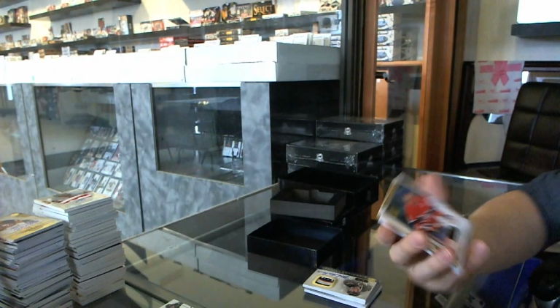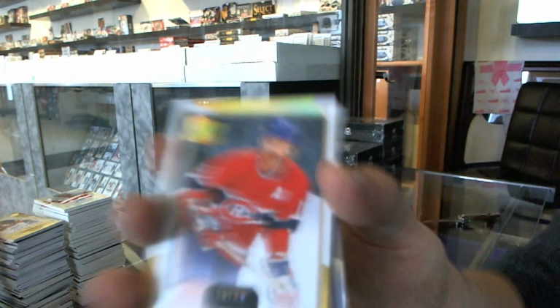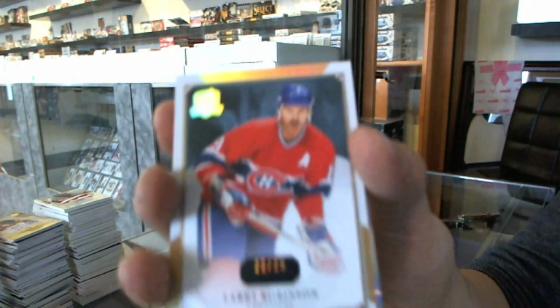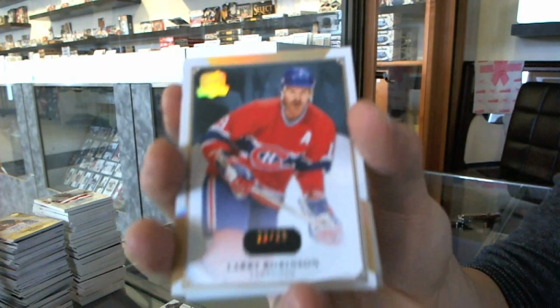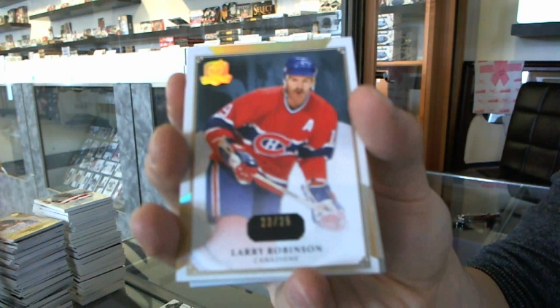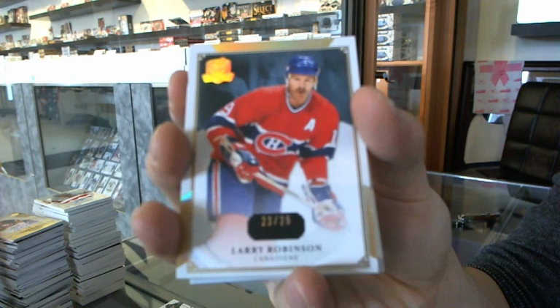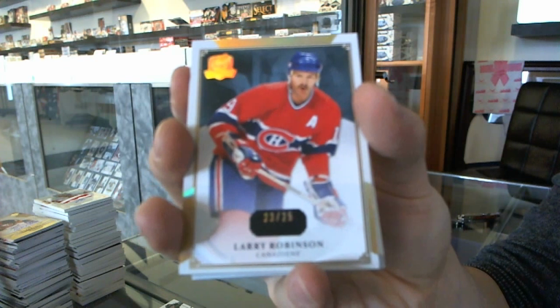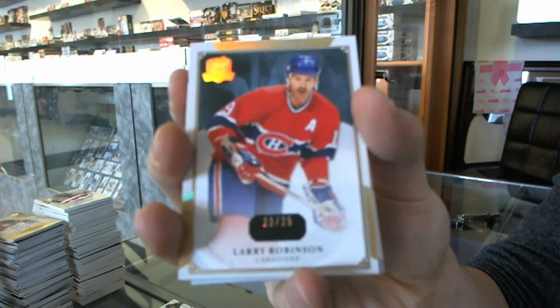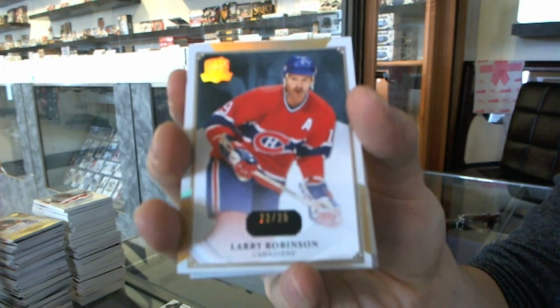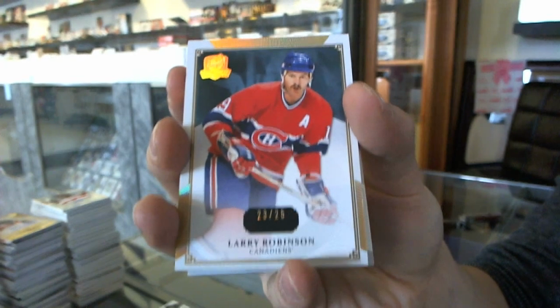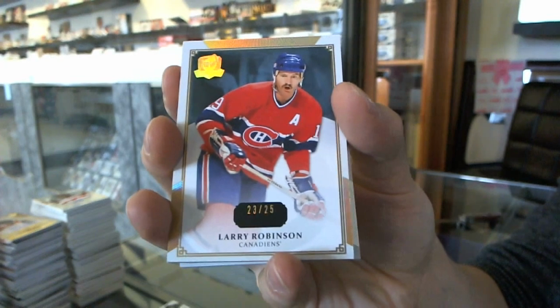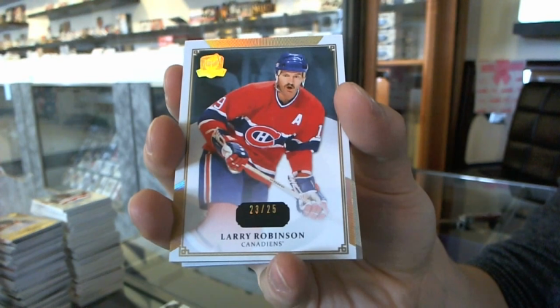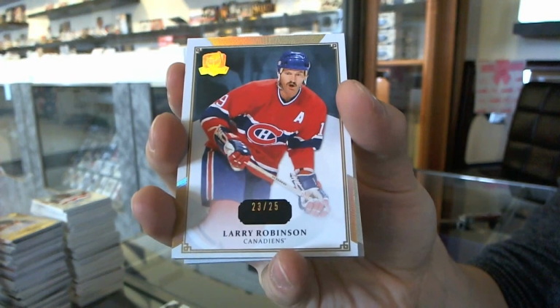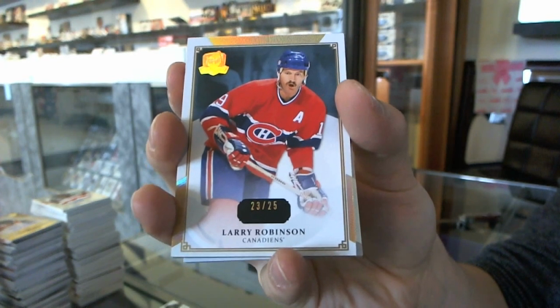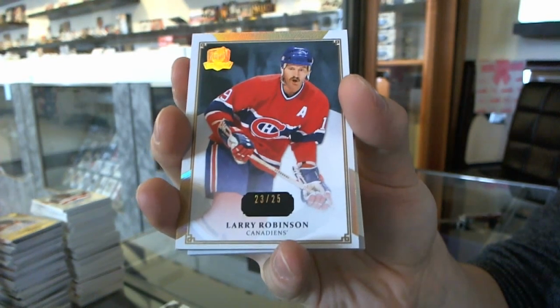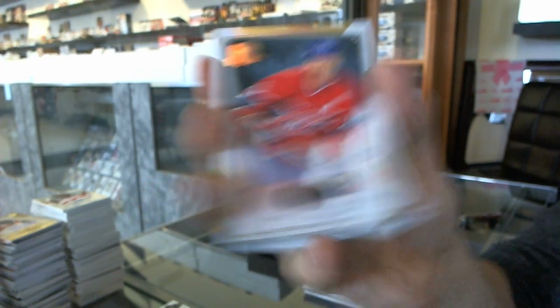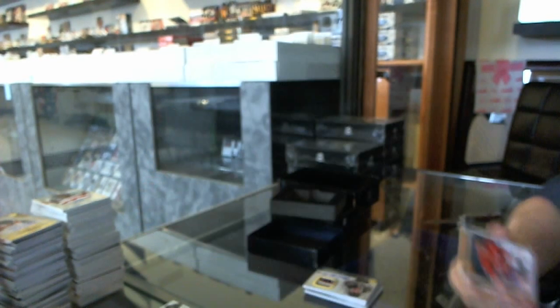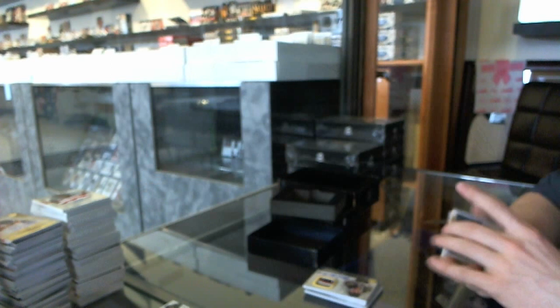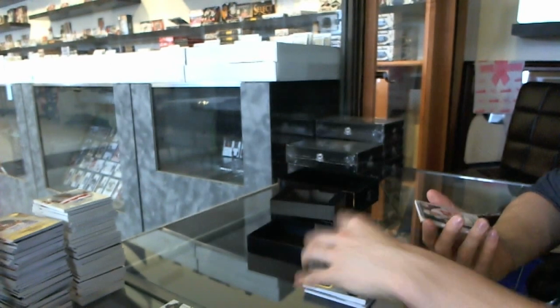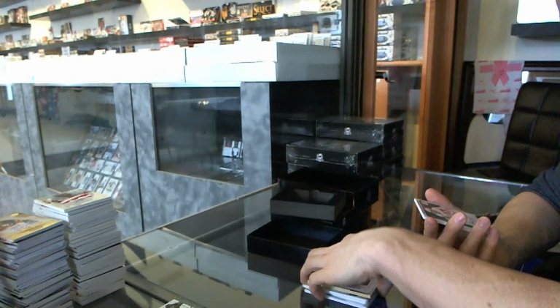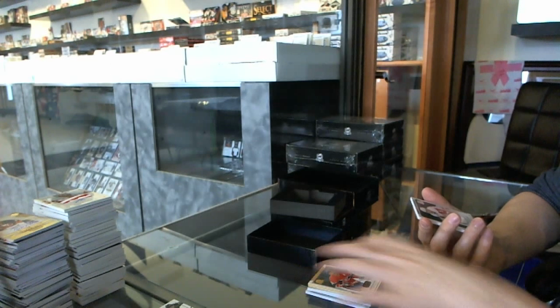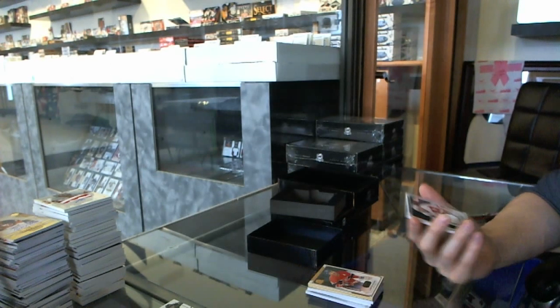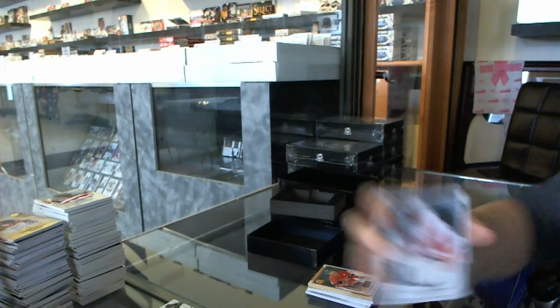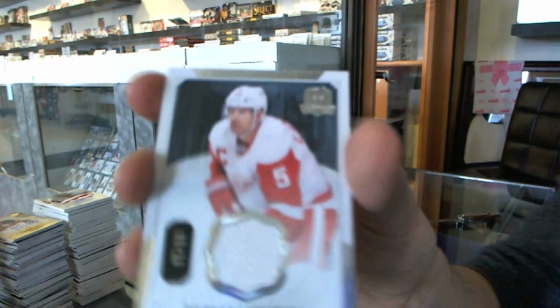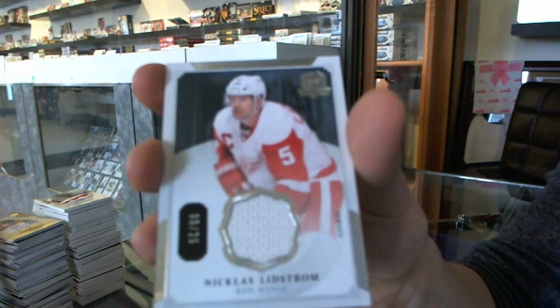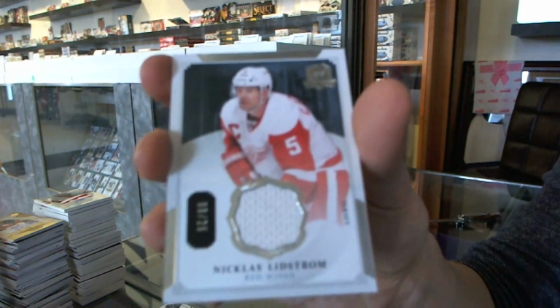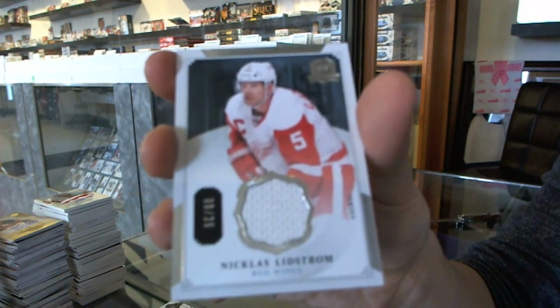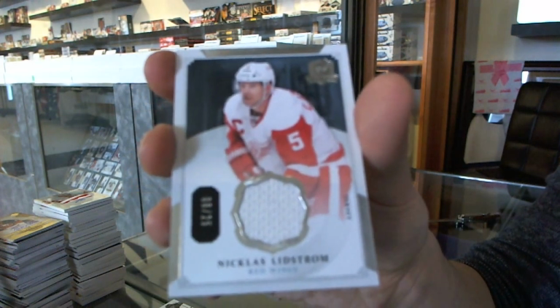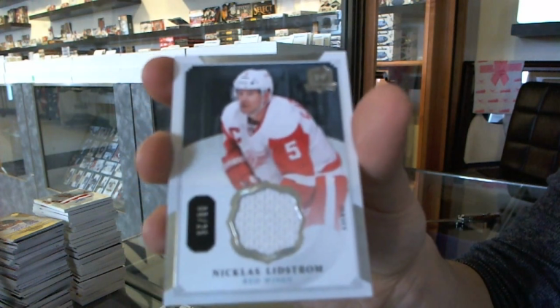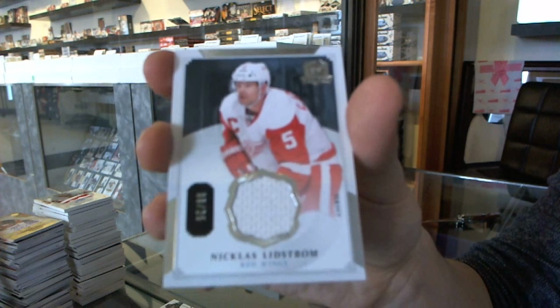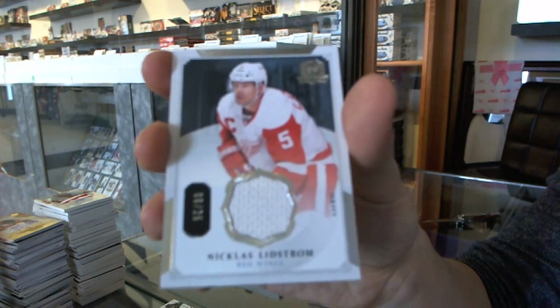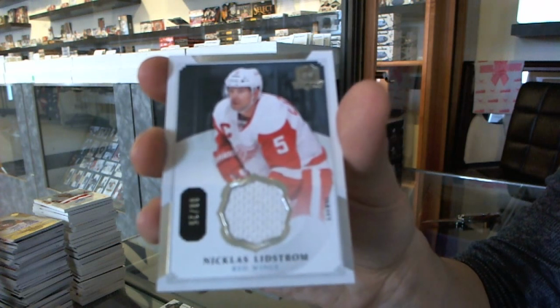Oh, this is a good 10. We've got a base gold number 23 and 25 for the Montreal Canadiens, Larry Robinson. And a base jersey number 8 and 25 for the Detroit Red Wings, Nikki Lidstrom. Oh, so nice.